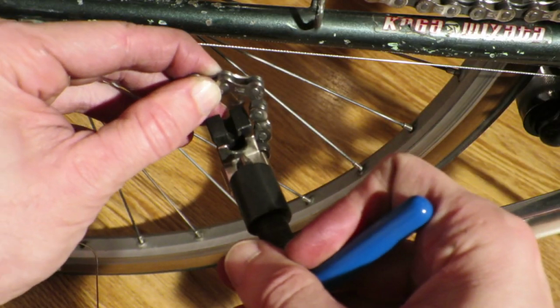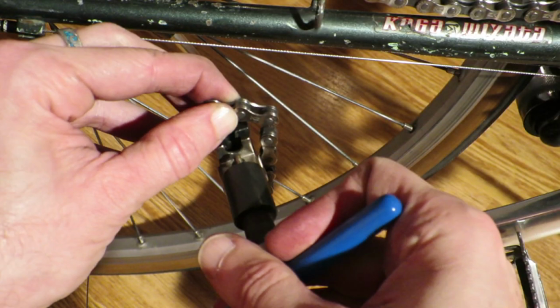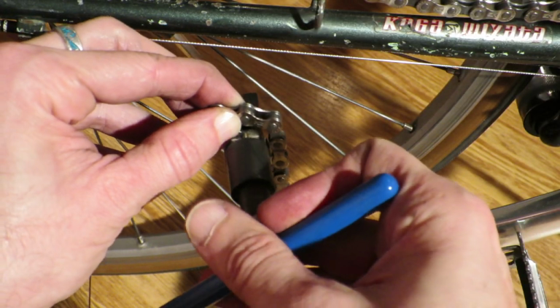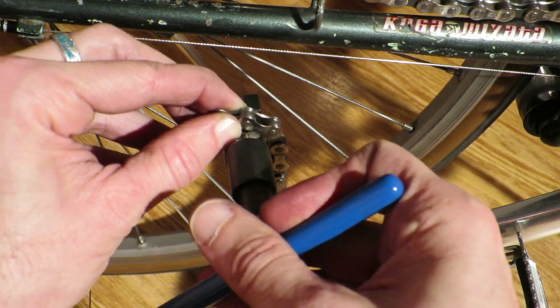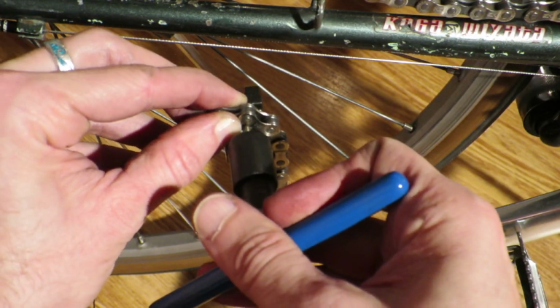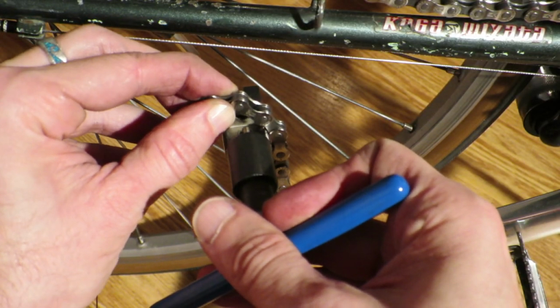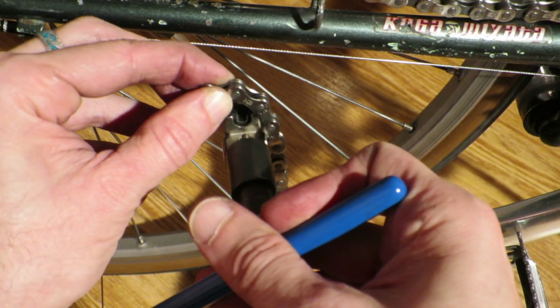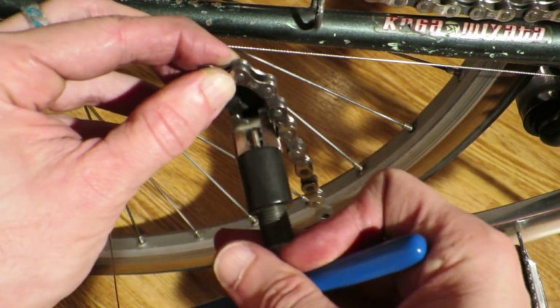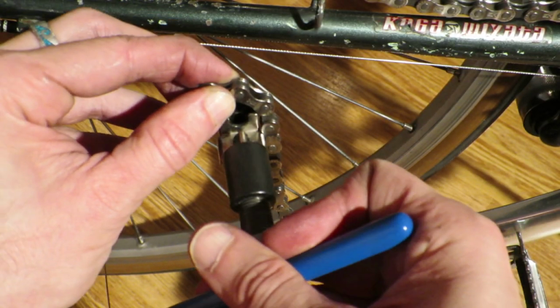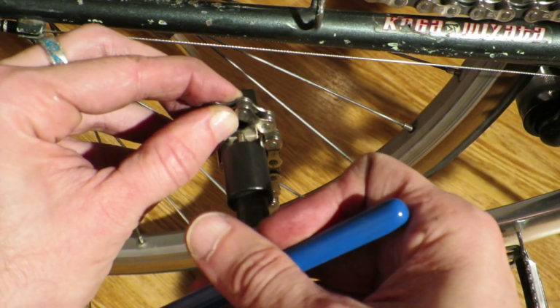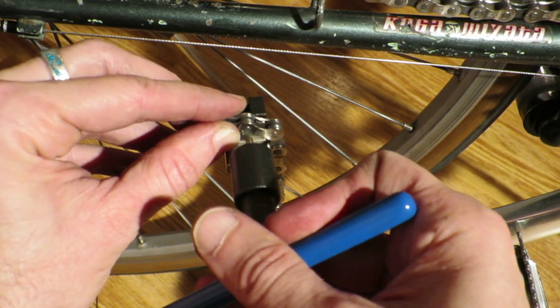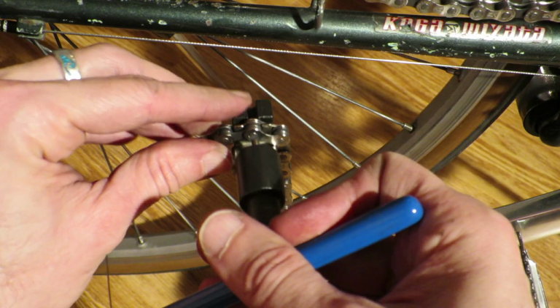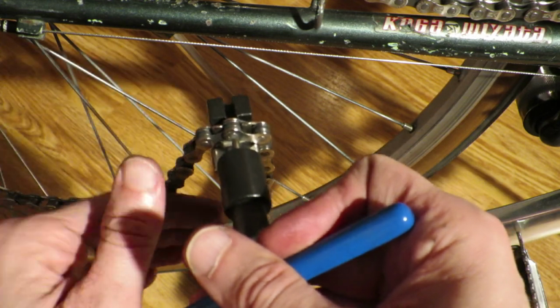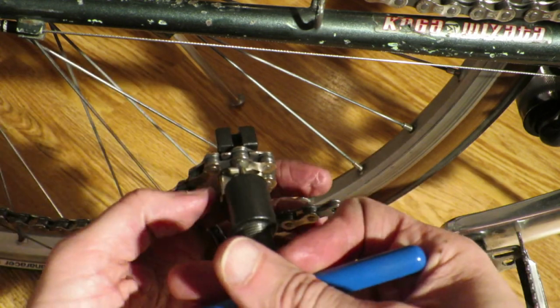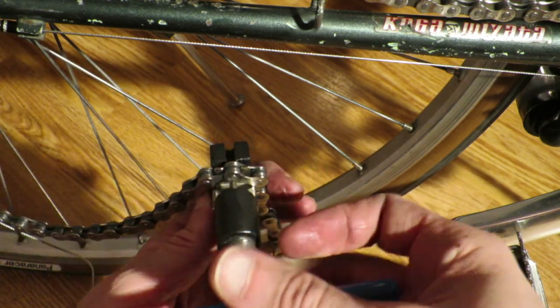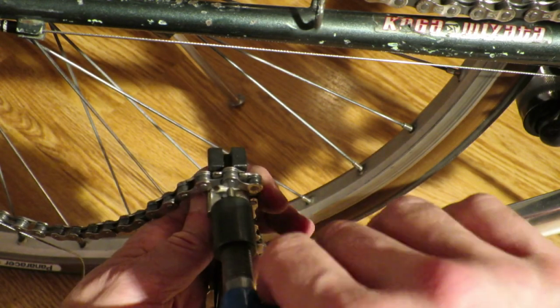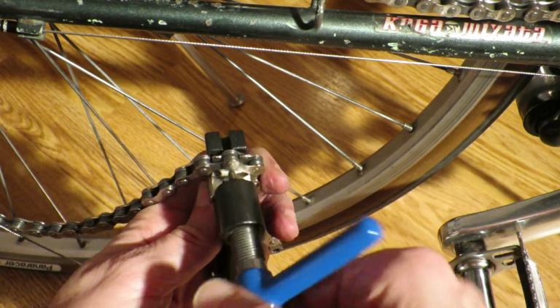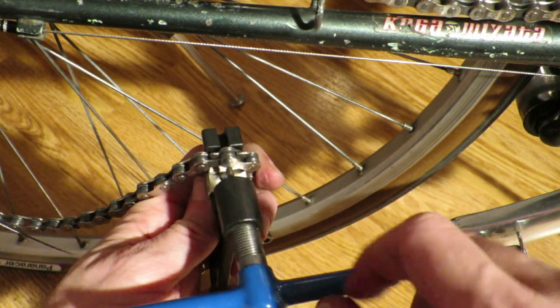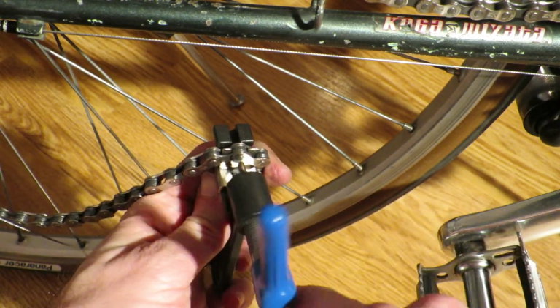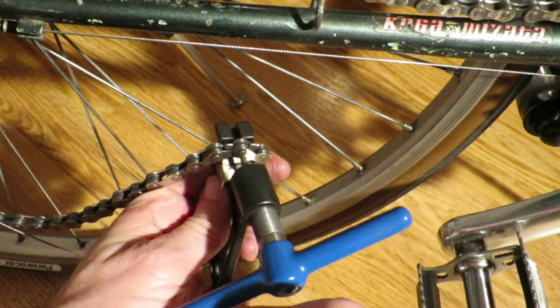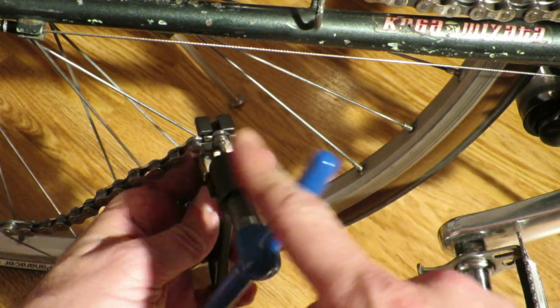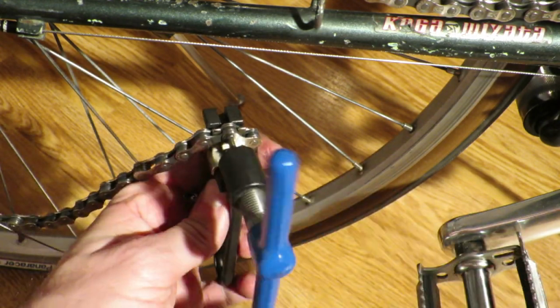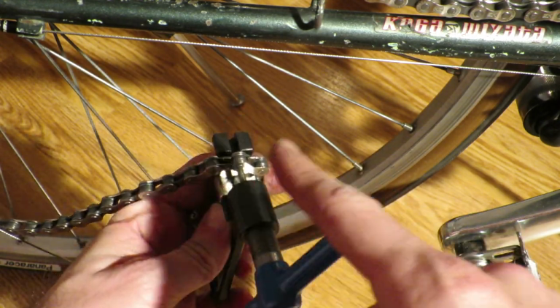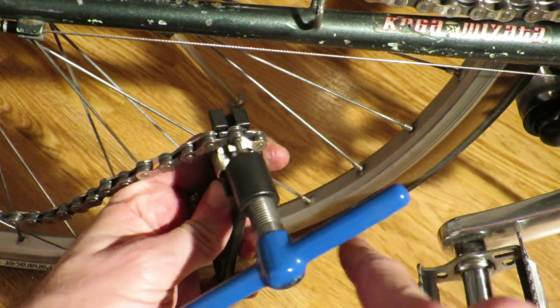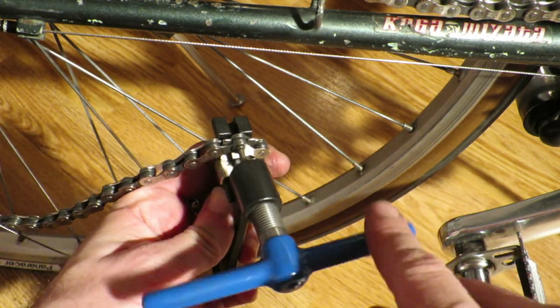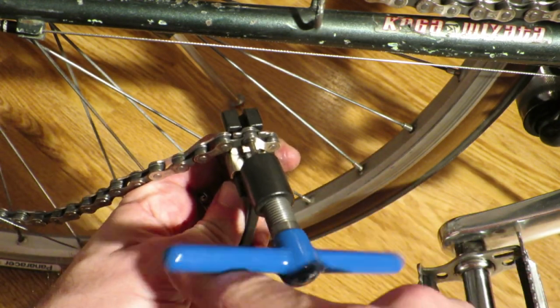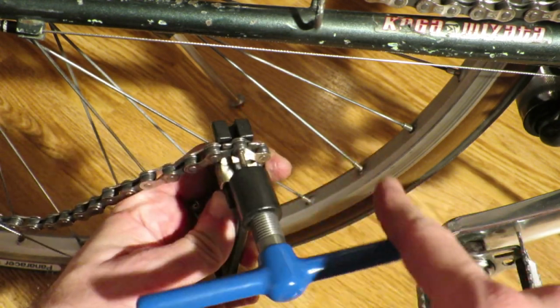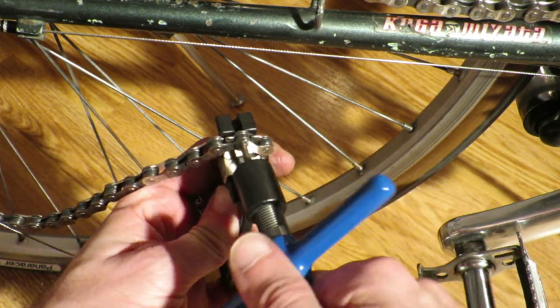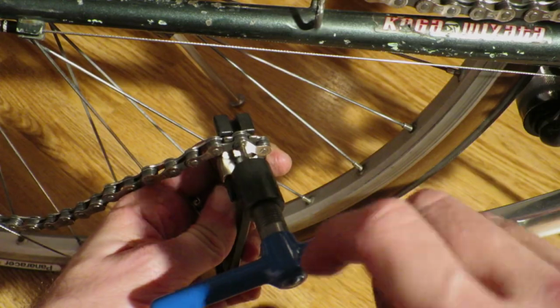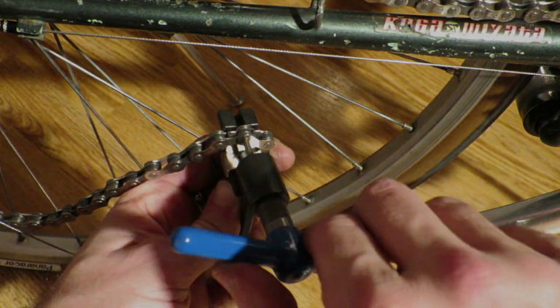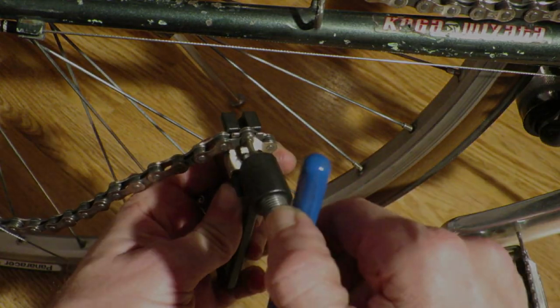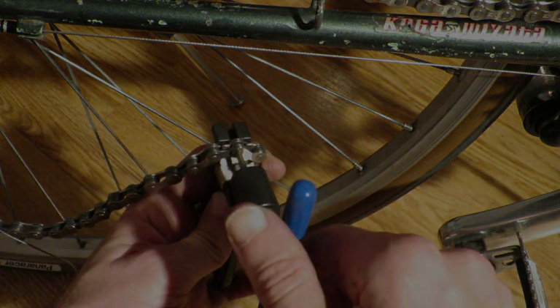I hope you enjoyed watching this video. Let me know what your preferred method is of calculating chain length and be sure to check out the next one. Bye for now.